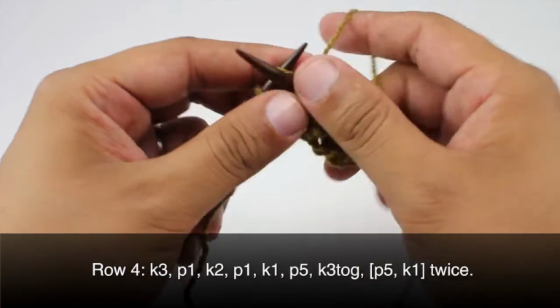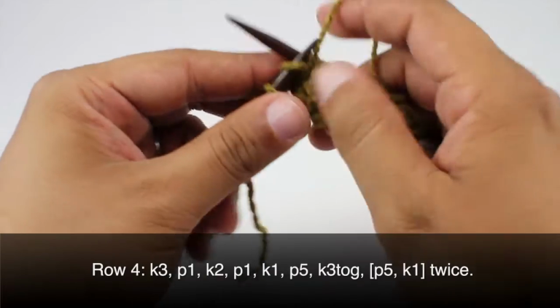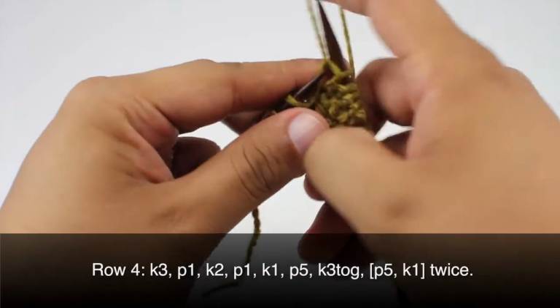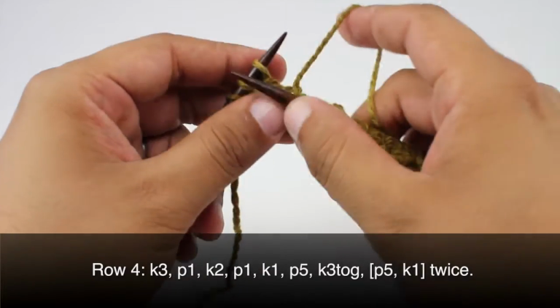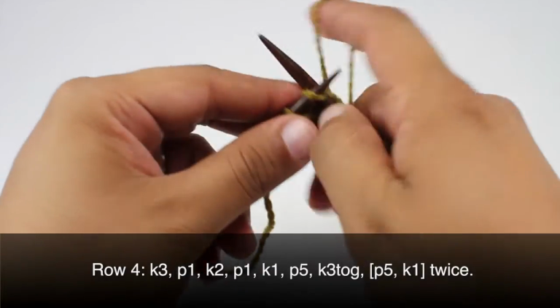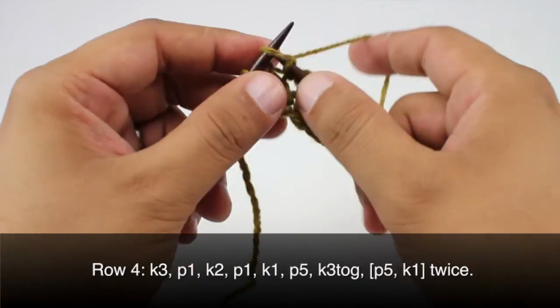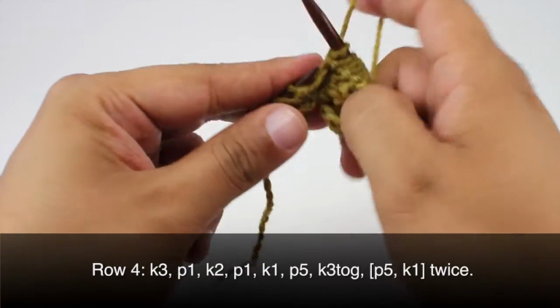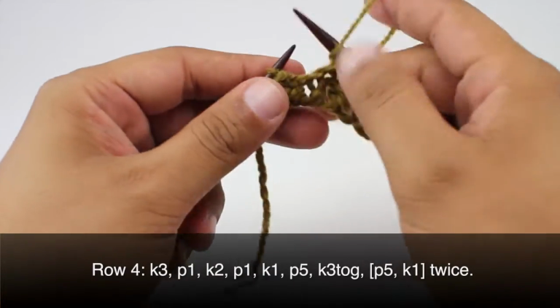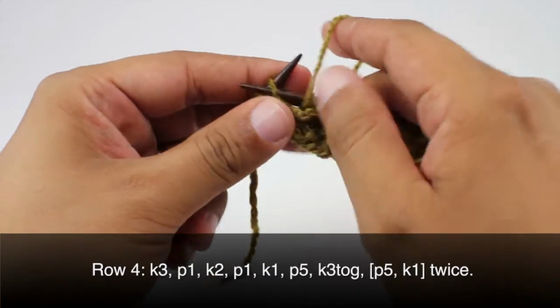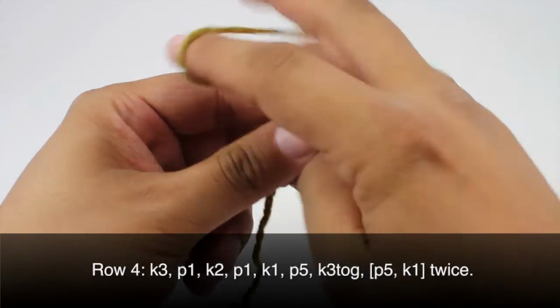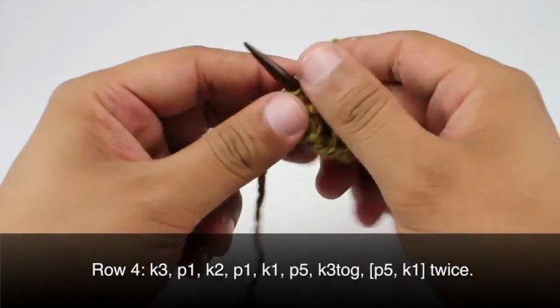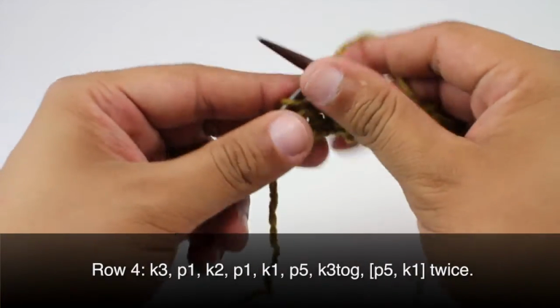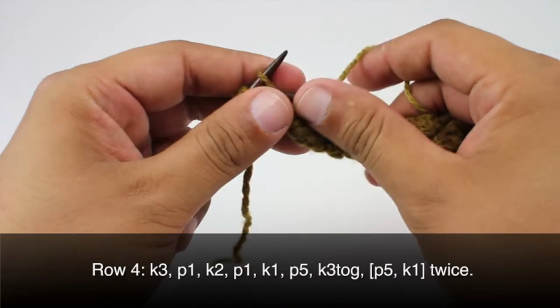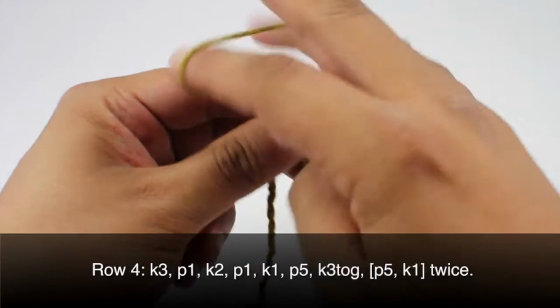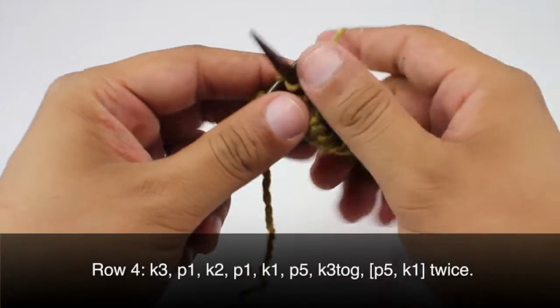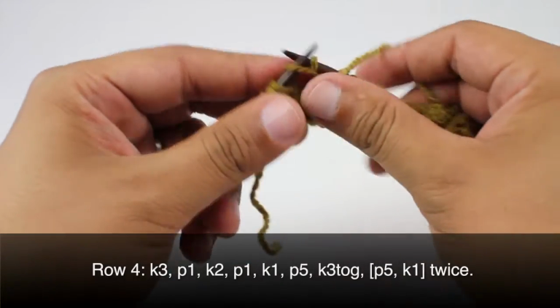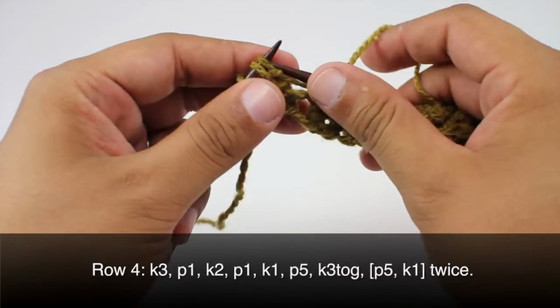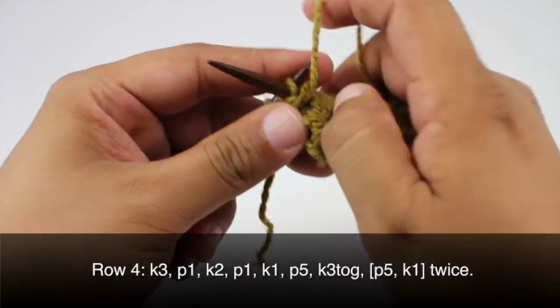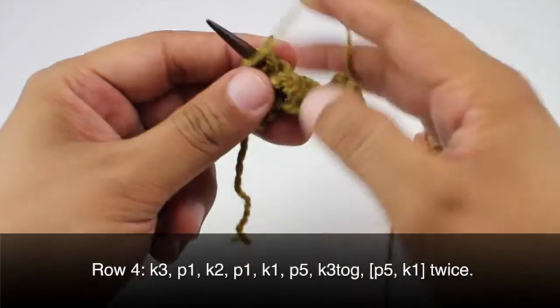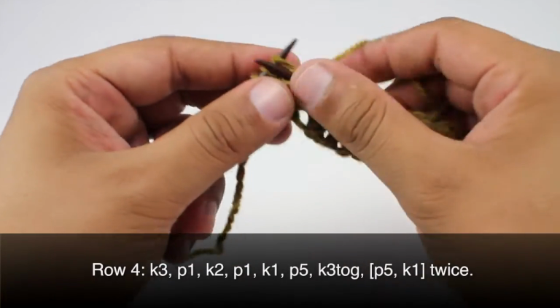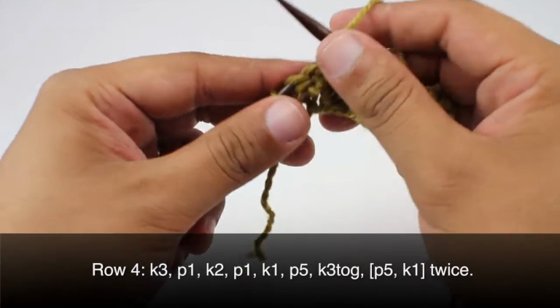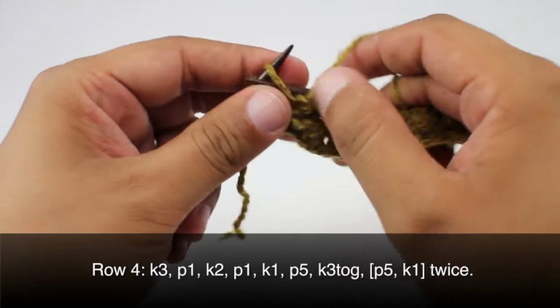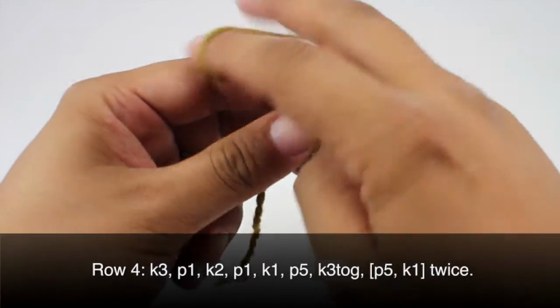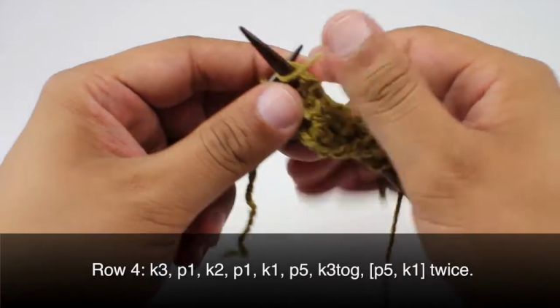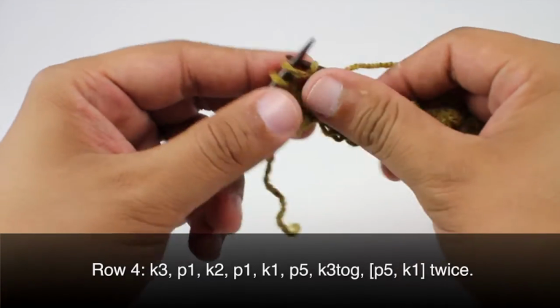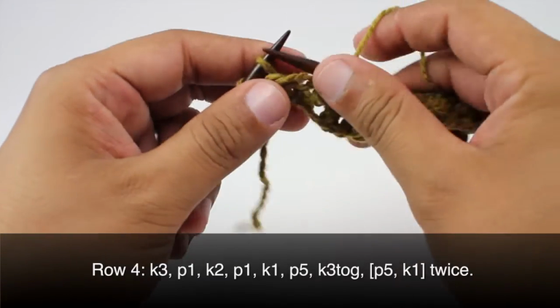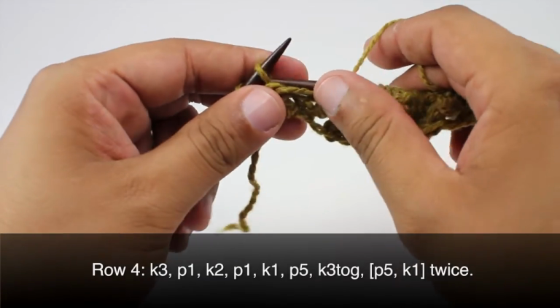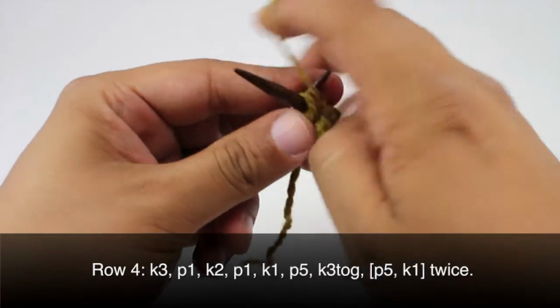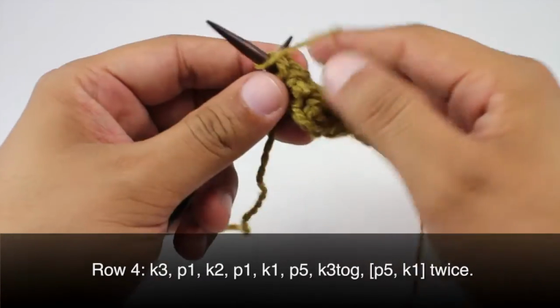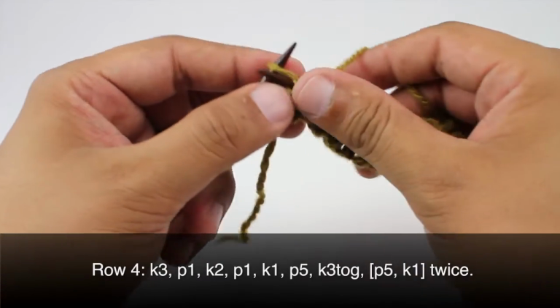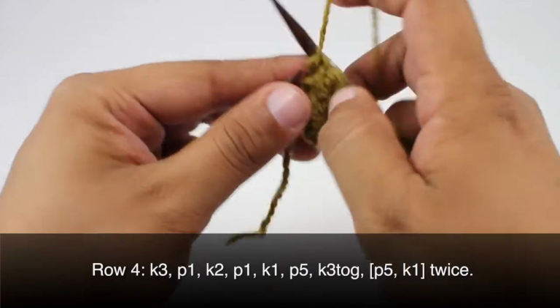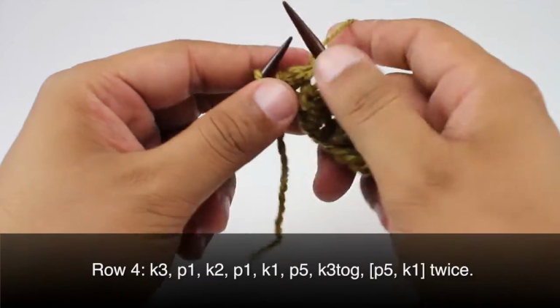And knit one. Purl five — one, two, three, four, and five. And we will finish up with a knit one.